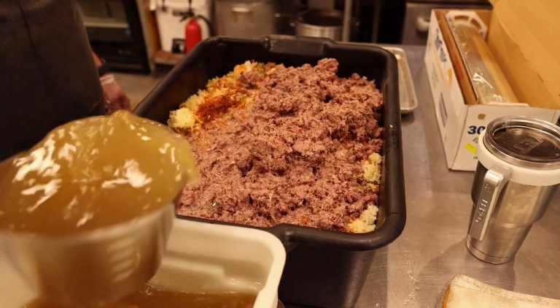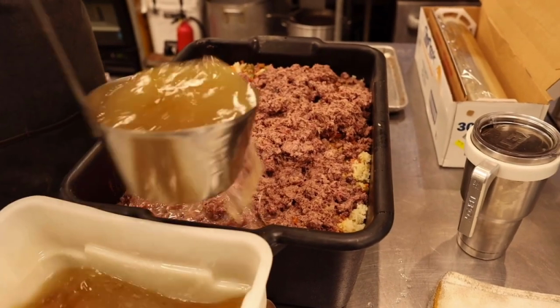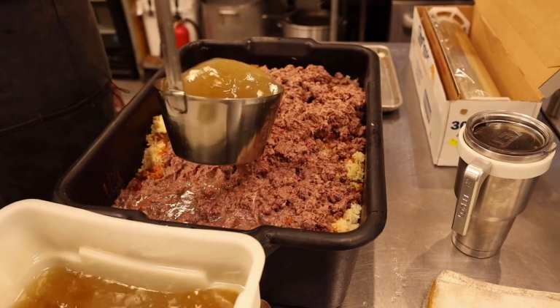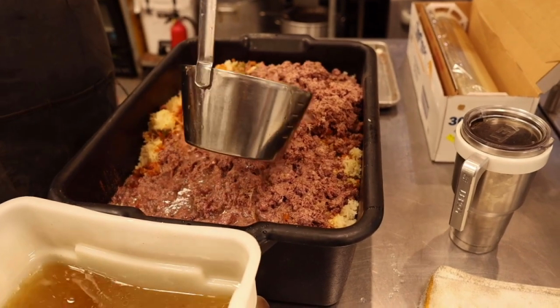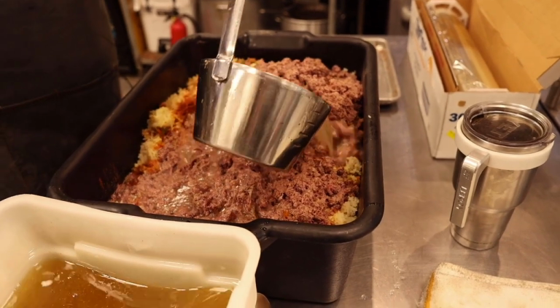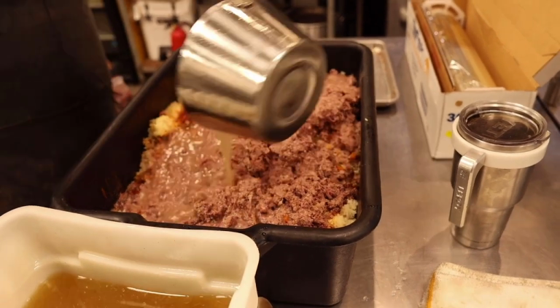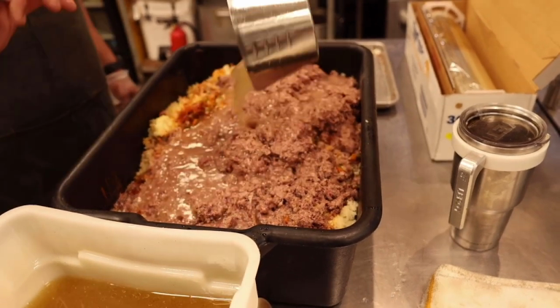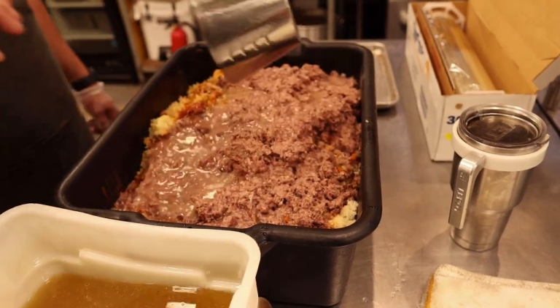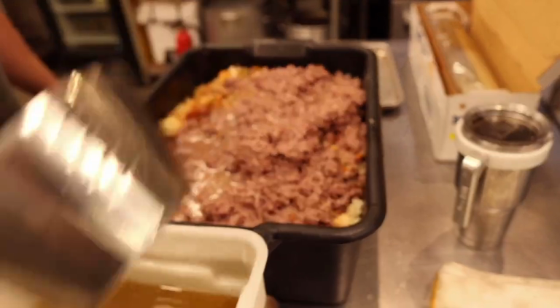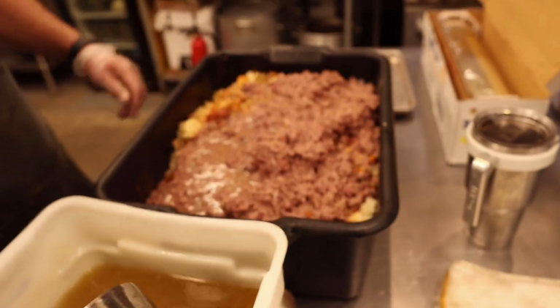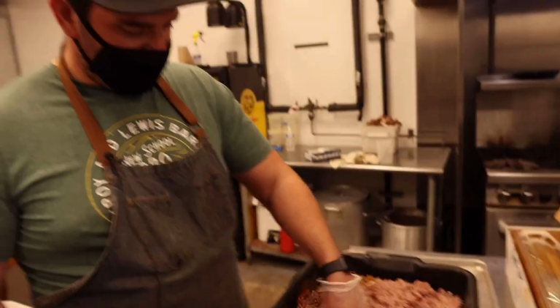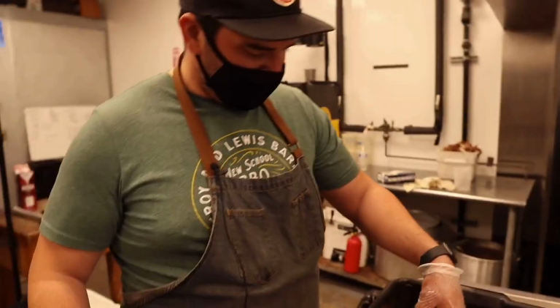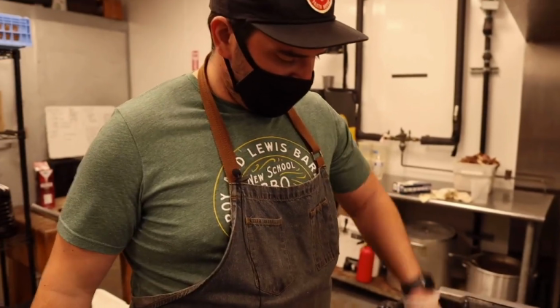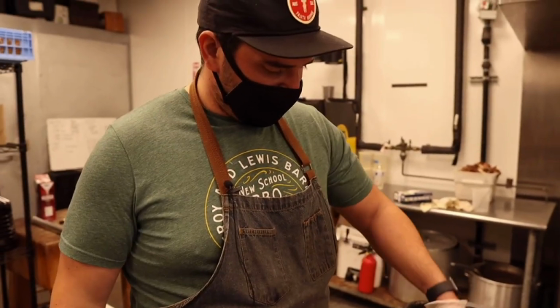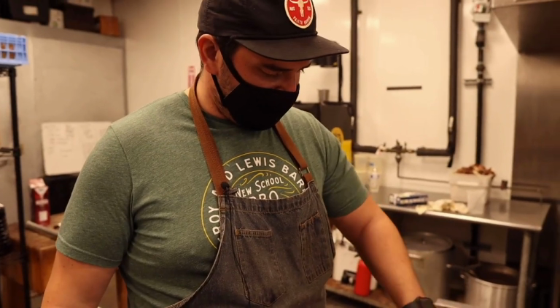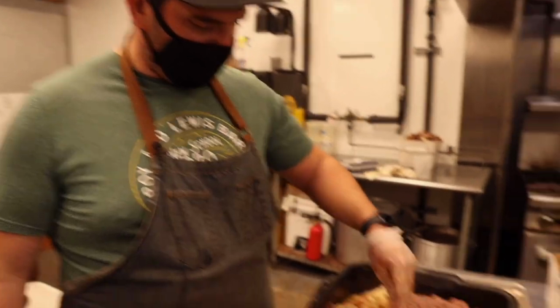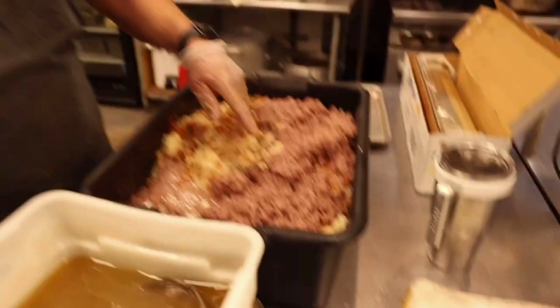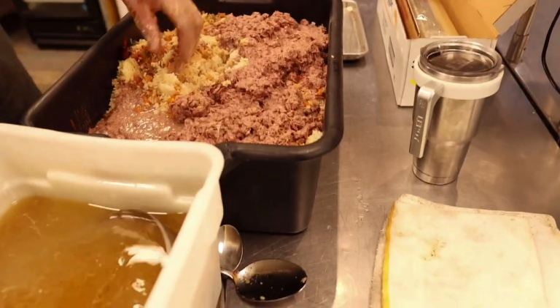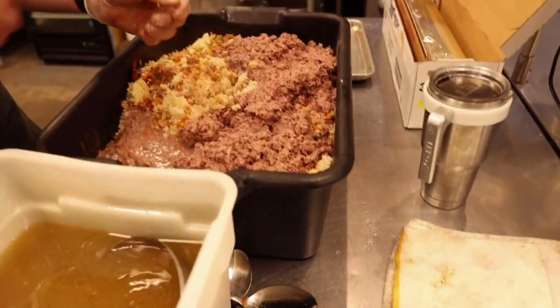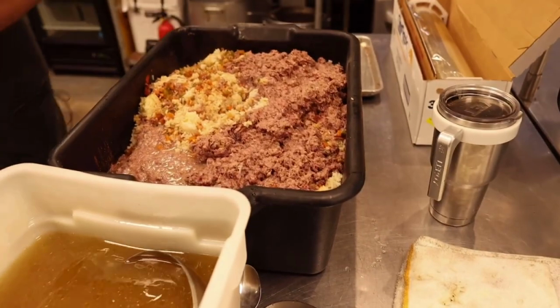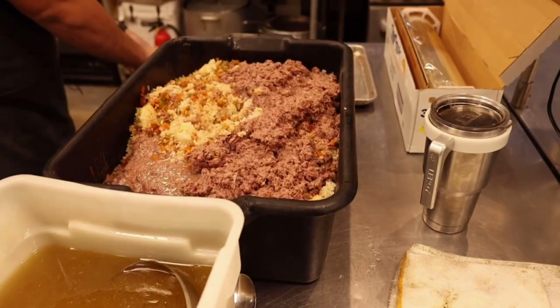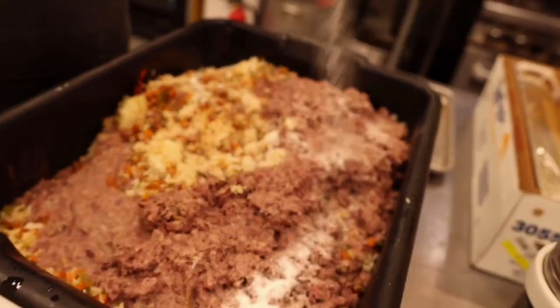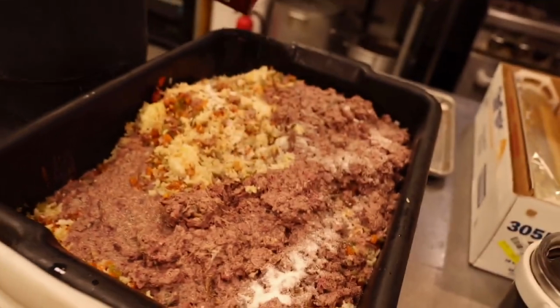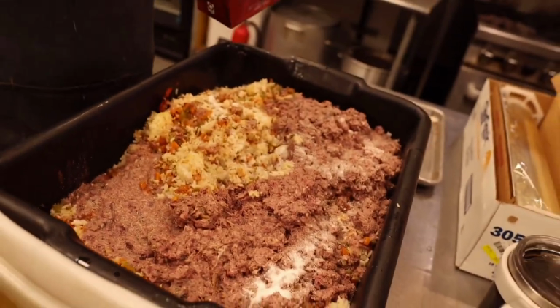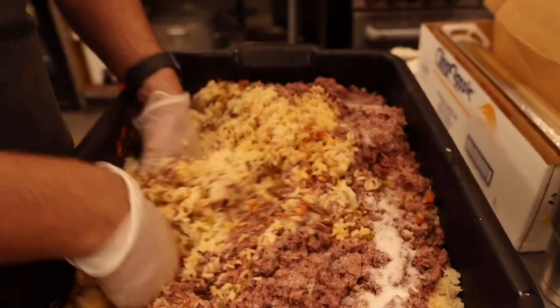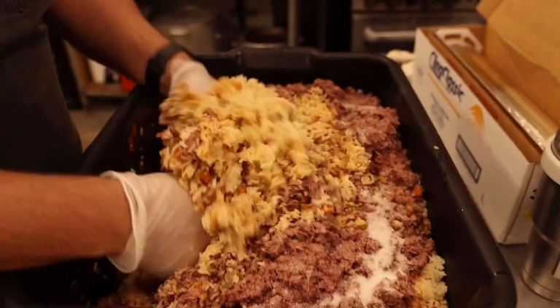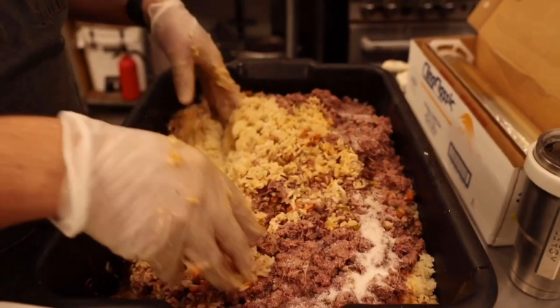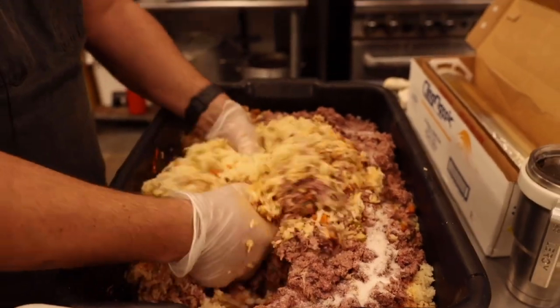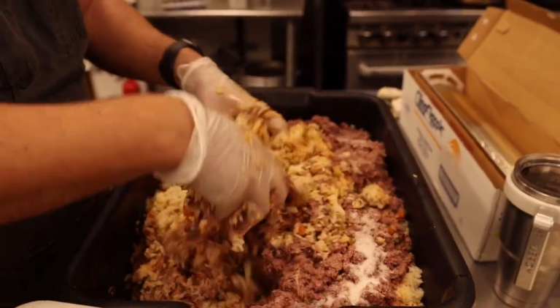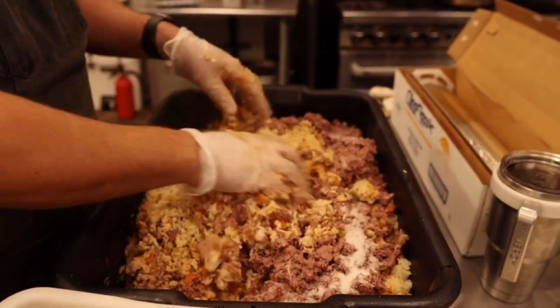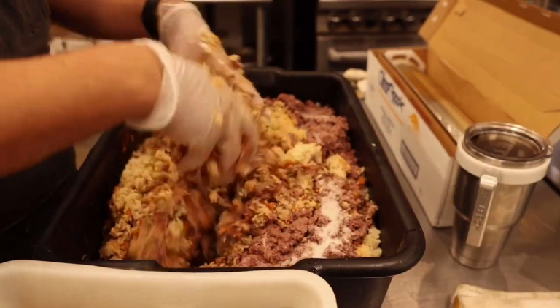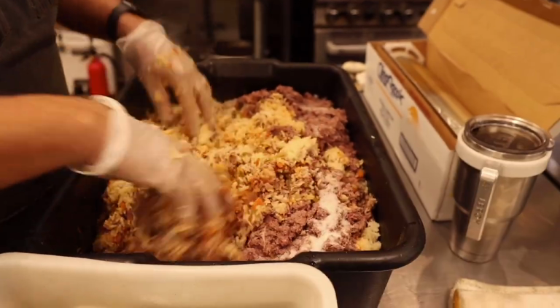I put salt in the rice but I'm going to add a little more directly into the boudin mix now. This smells so good — so Cajun right now.